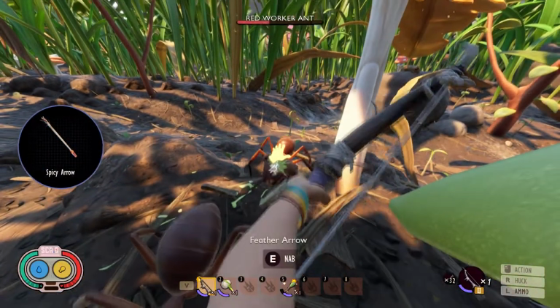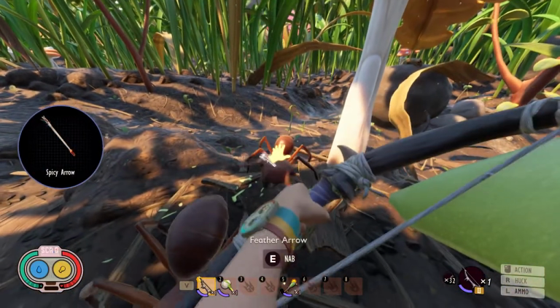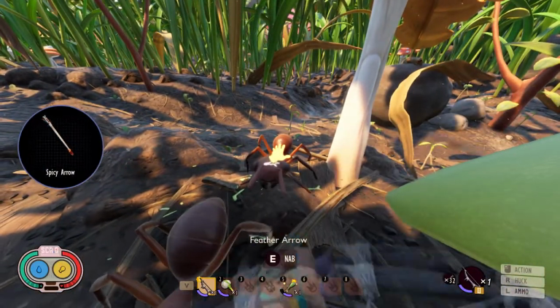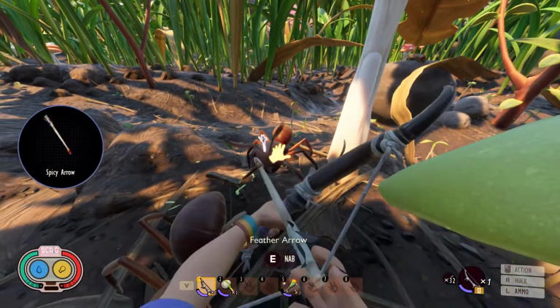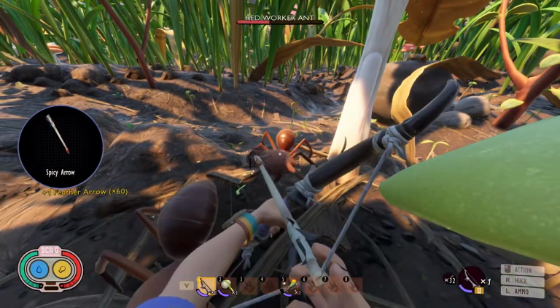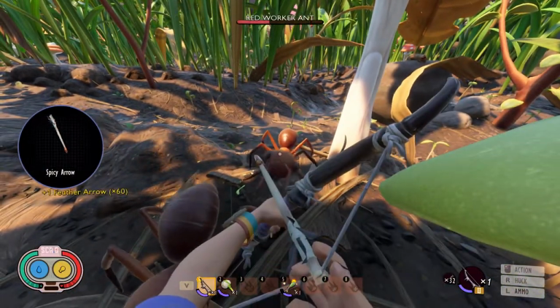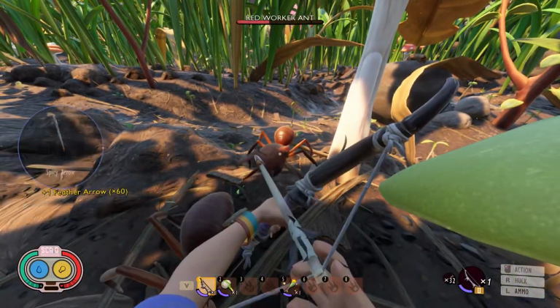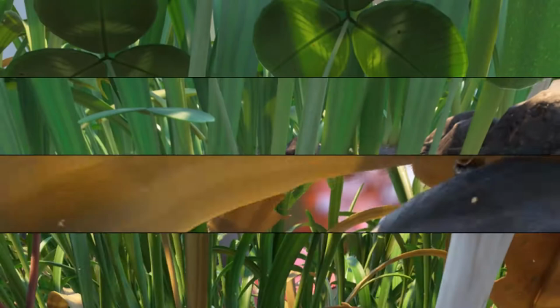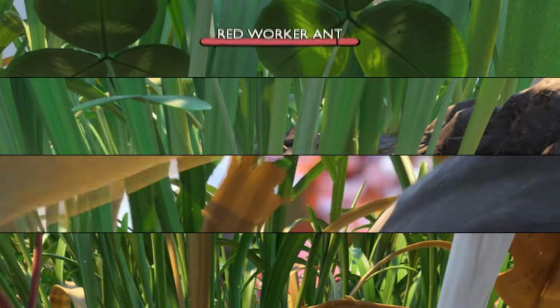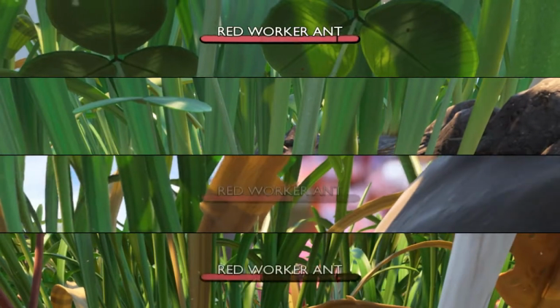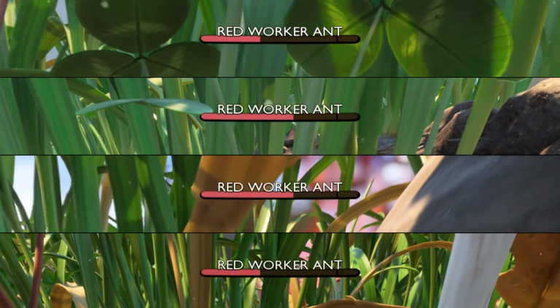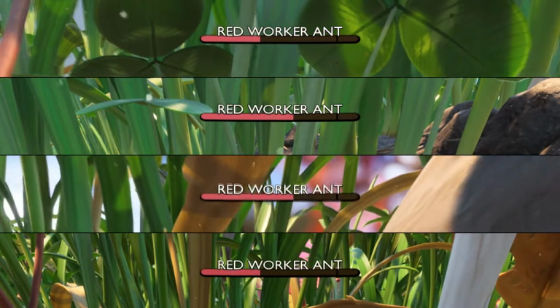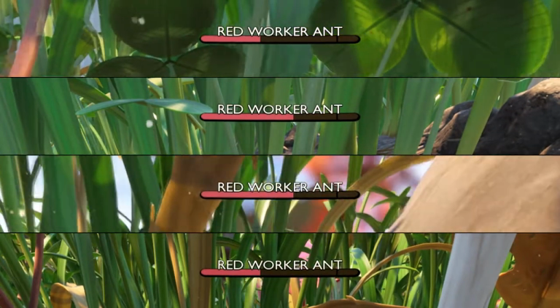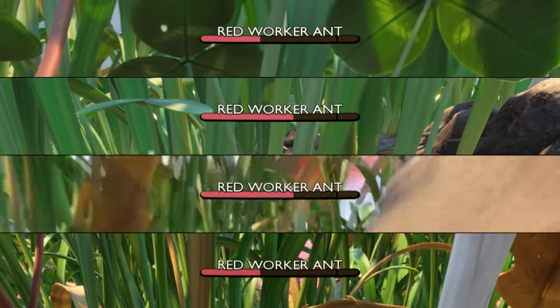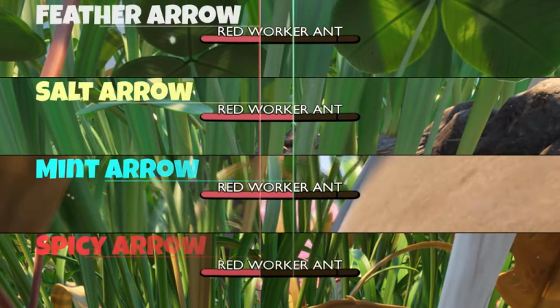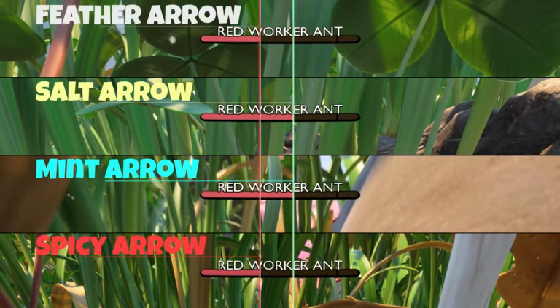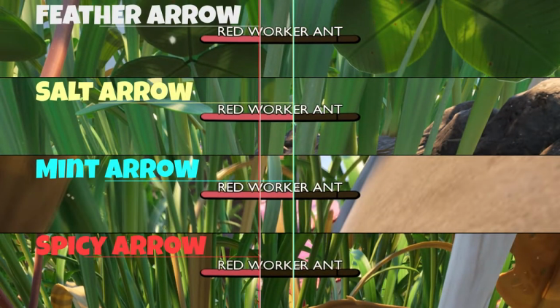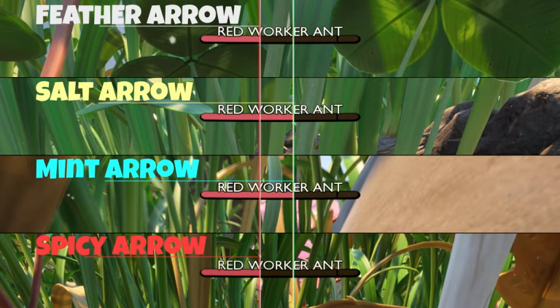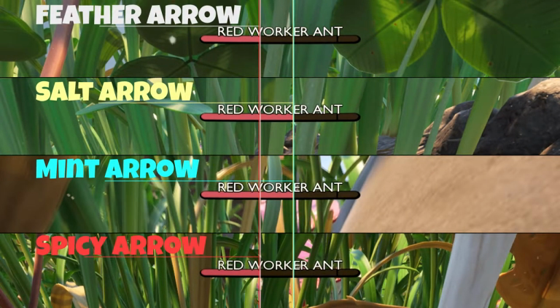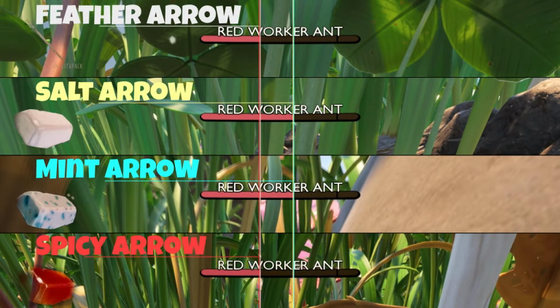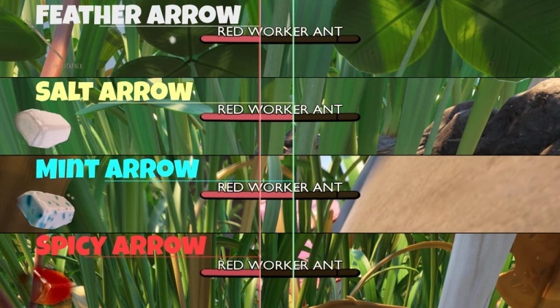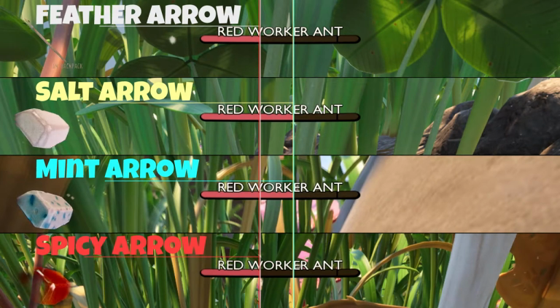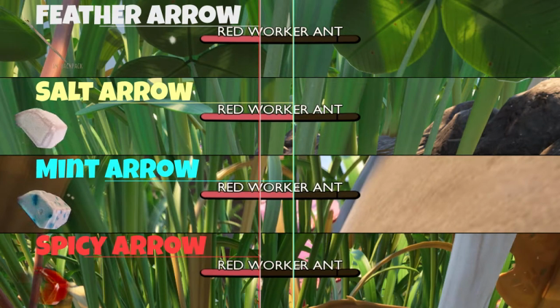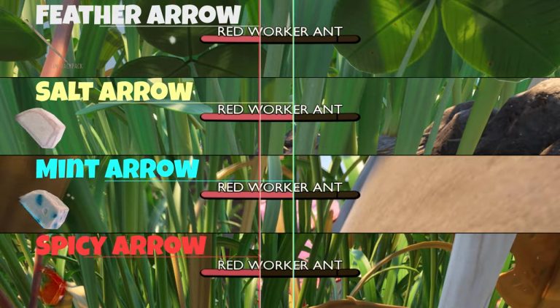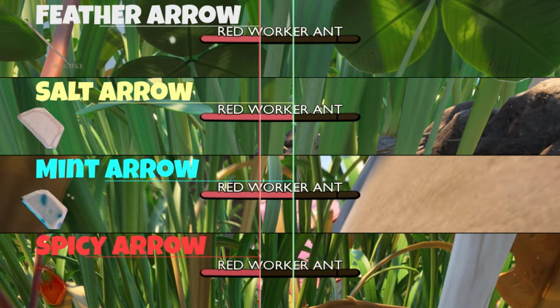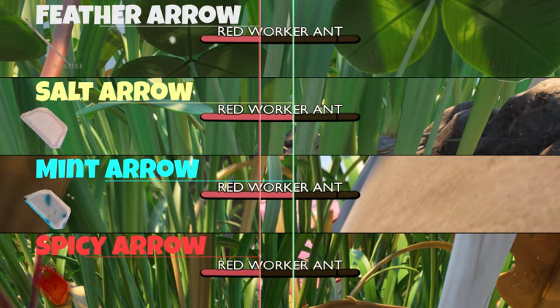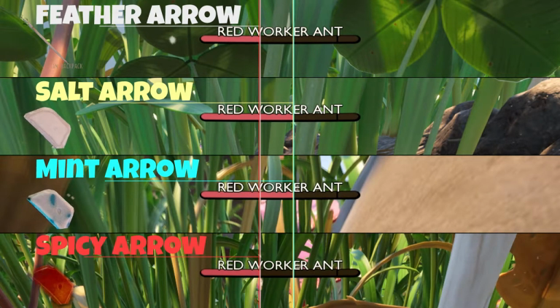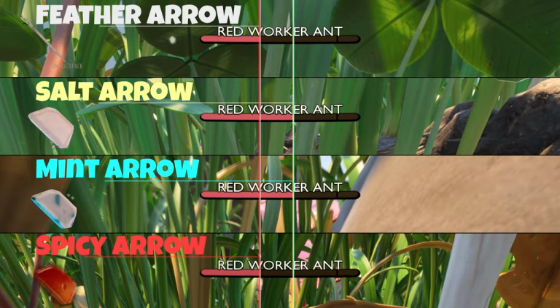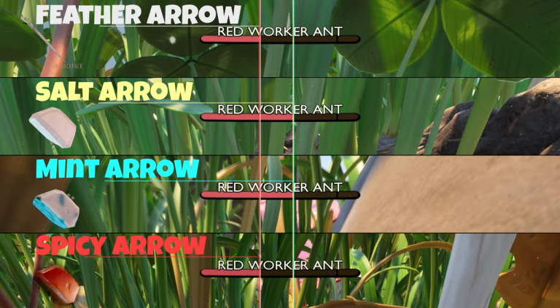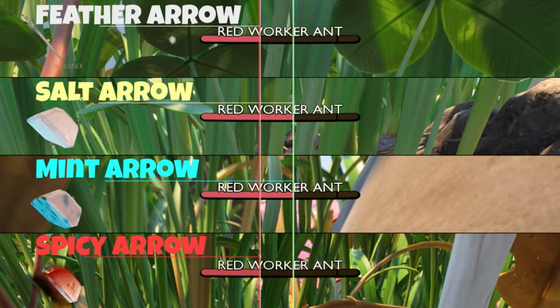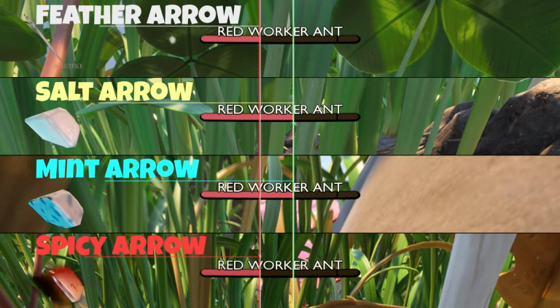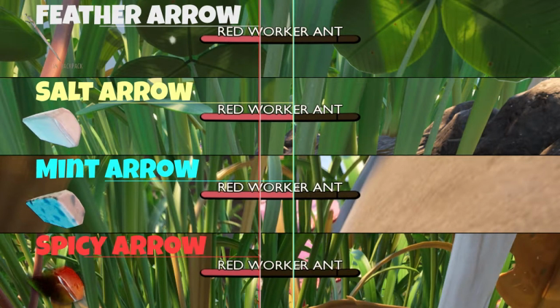The spicy arrow also looks good. Looking at the results, the salt and the mint arrow performed on par with each other. However, the feather and the spicy arrow were awesome — they did a lot of damage.